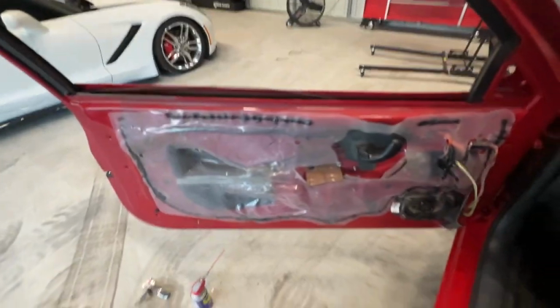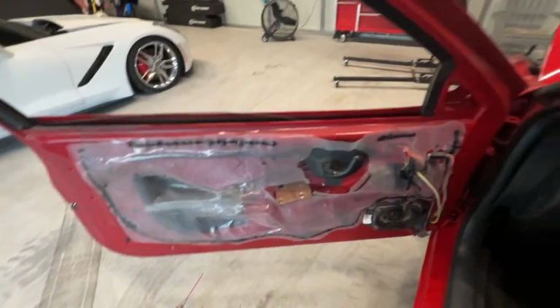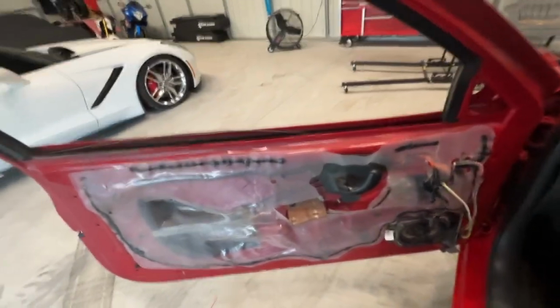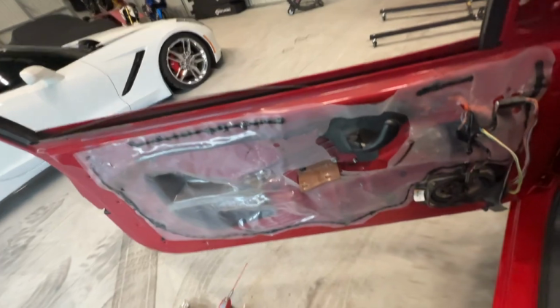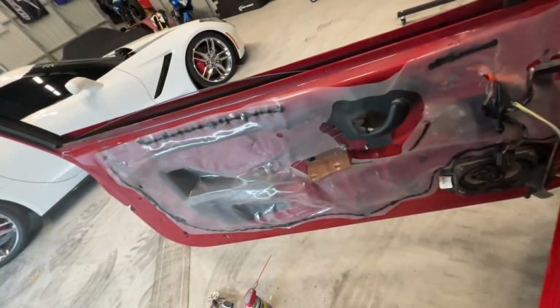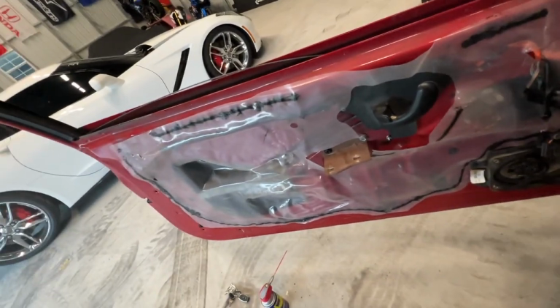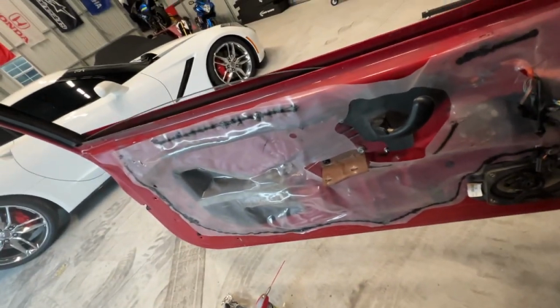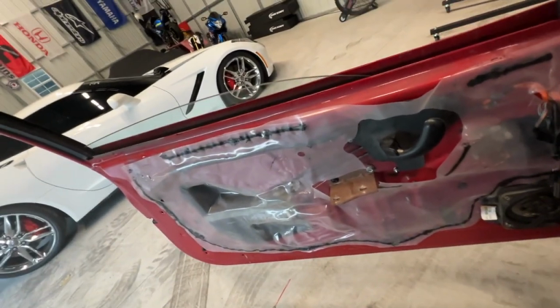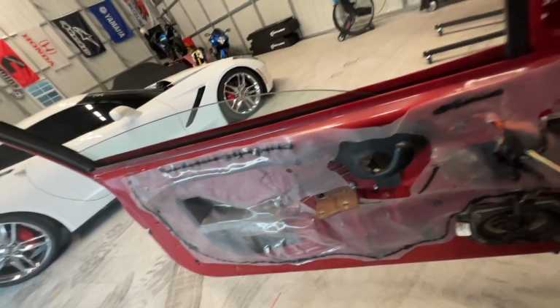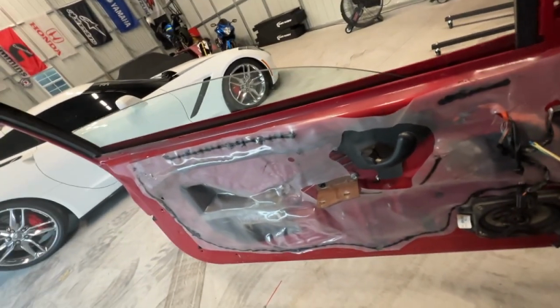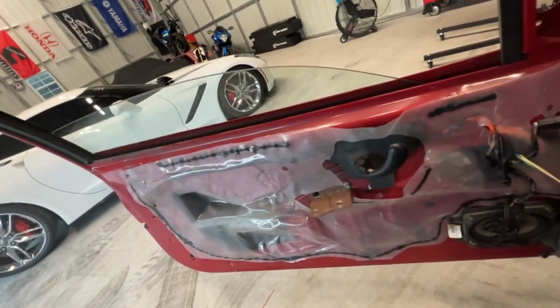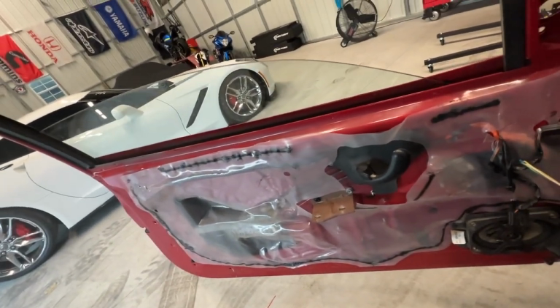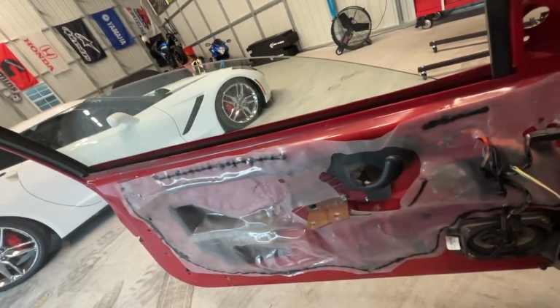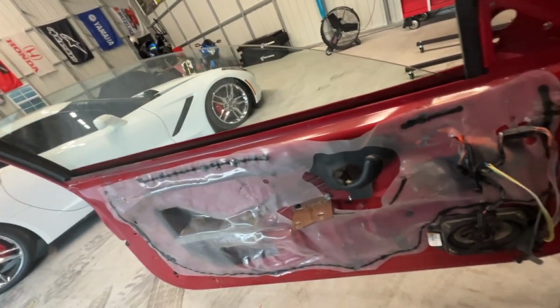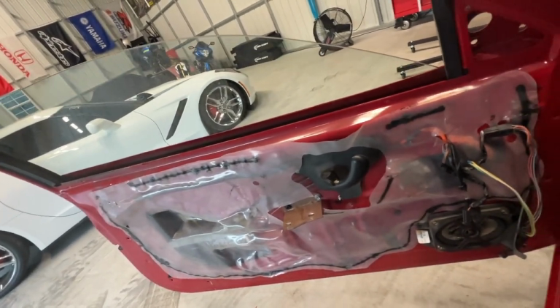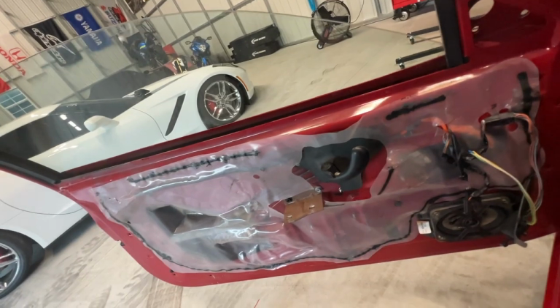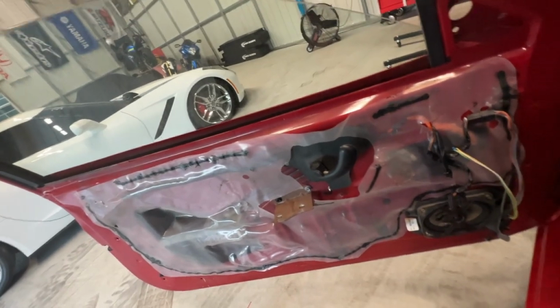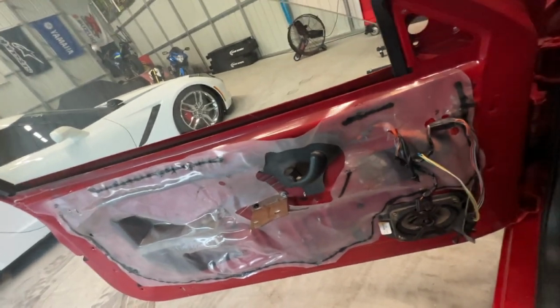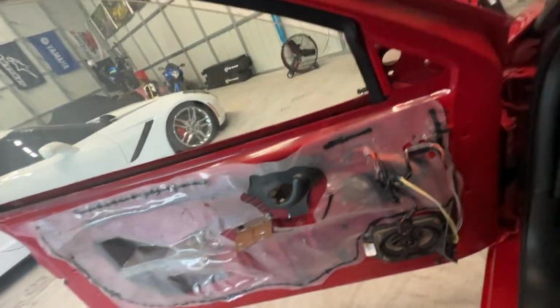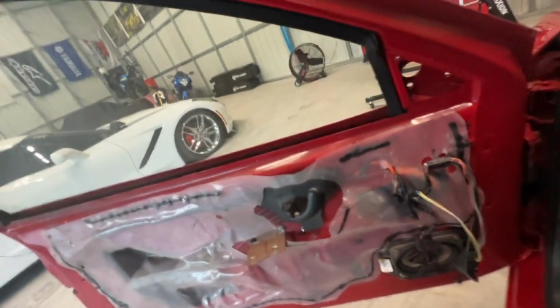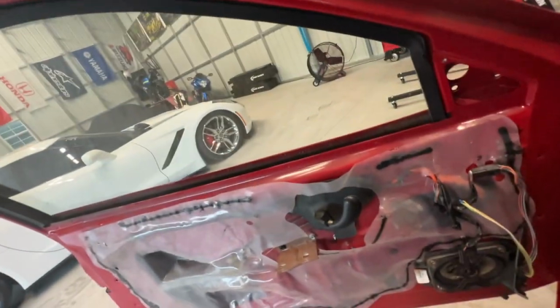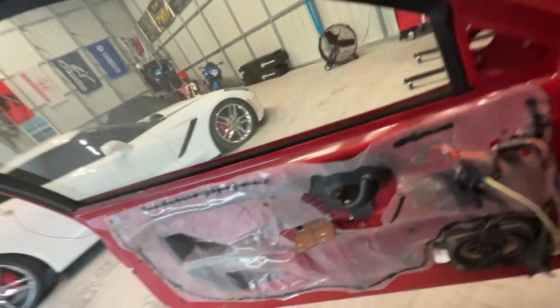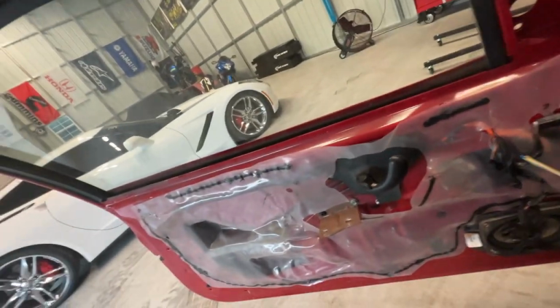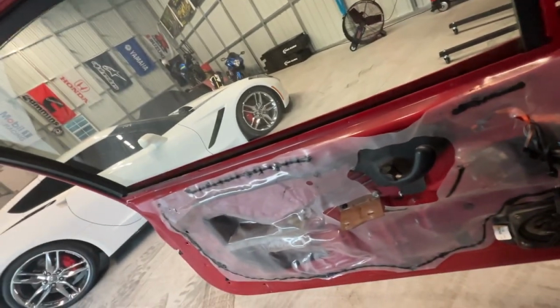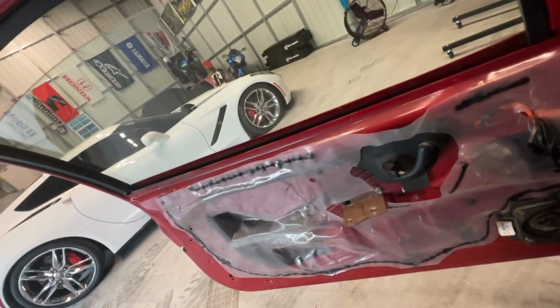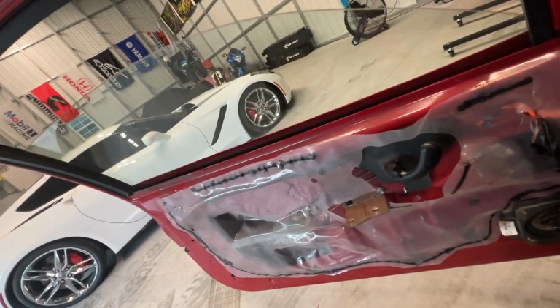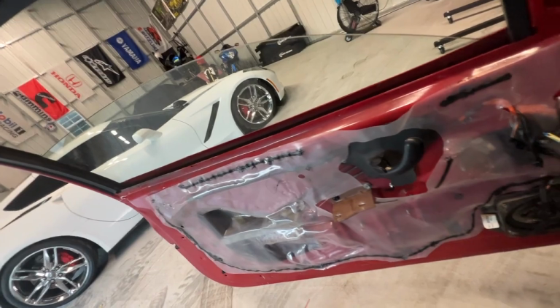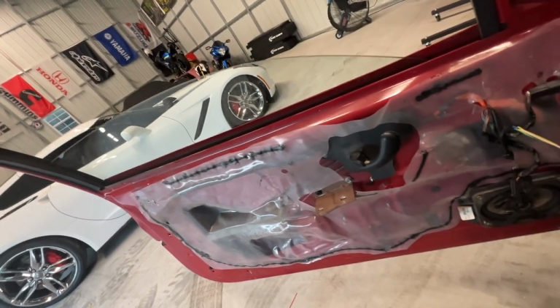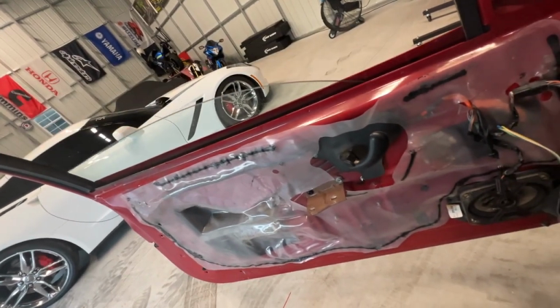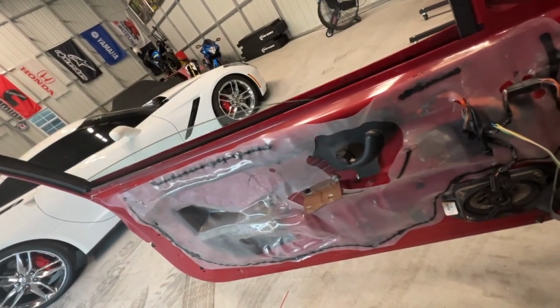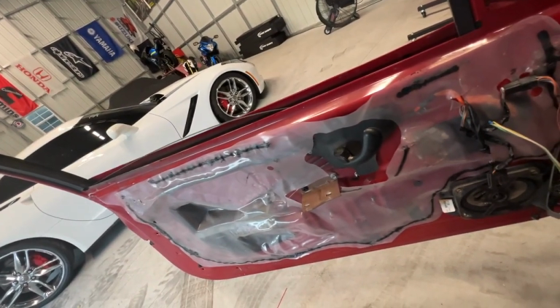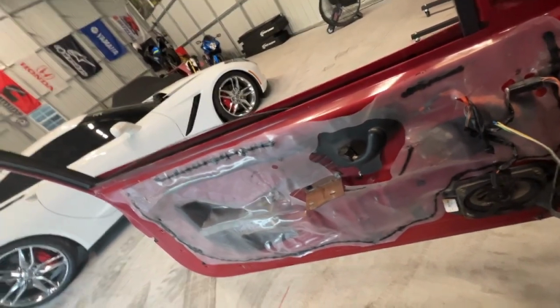Here's another funny one, guys — look at that. Anybody that's worked on a GM vehicle knows that those windows and power window motors suck. So during the restoration, look at that — it probably hasn't worked that good since it was new.